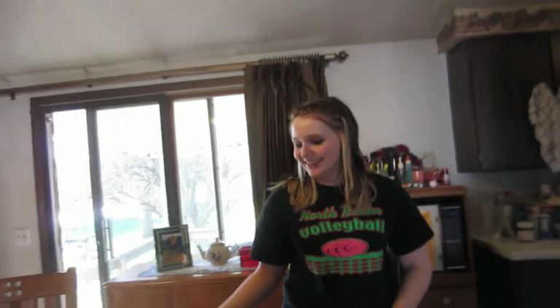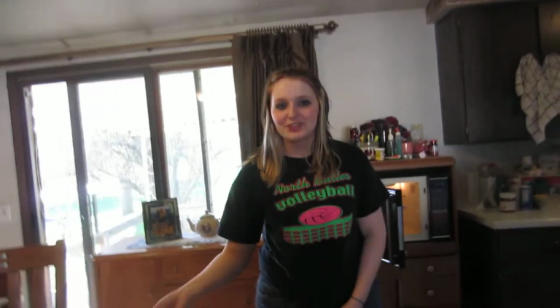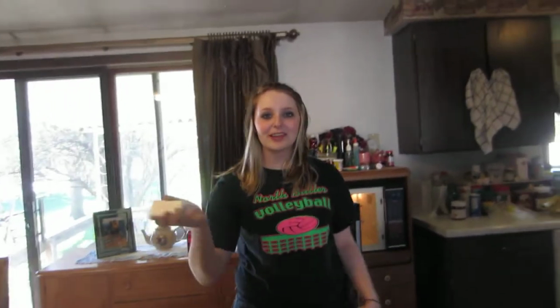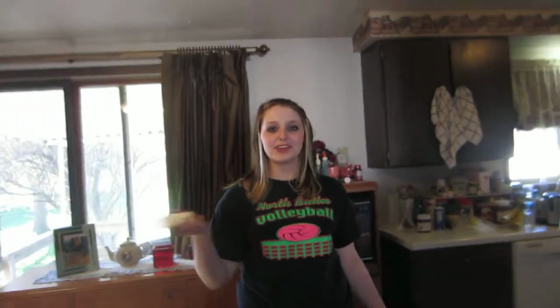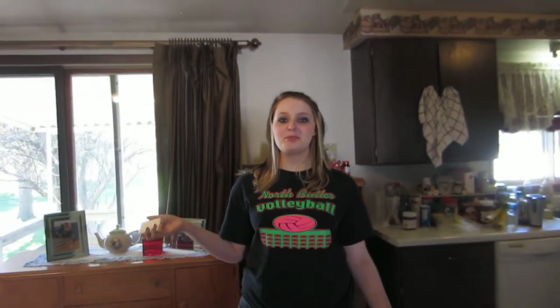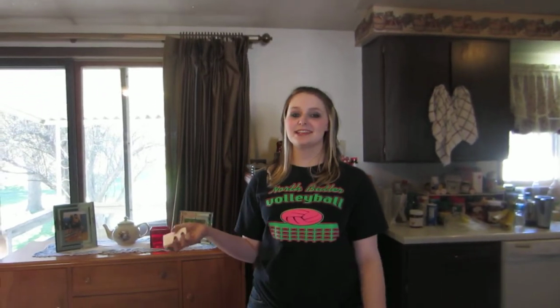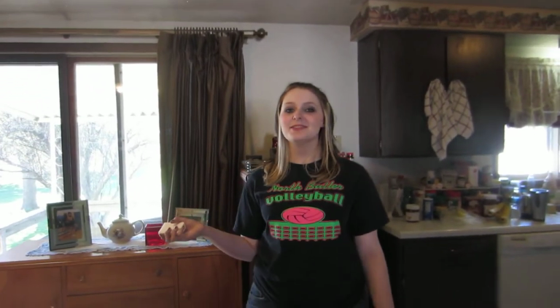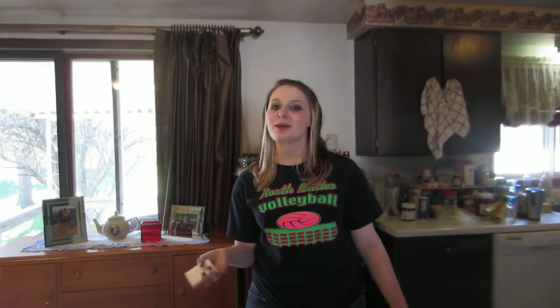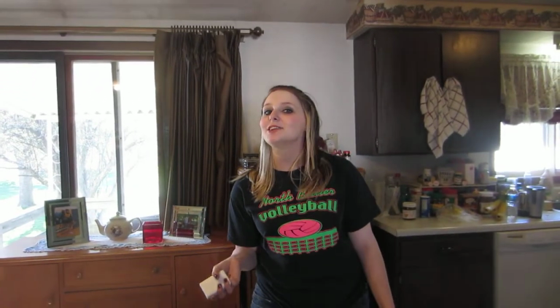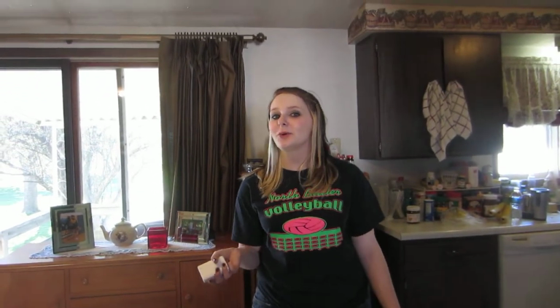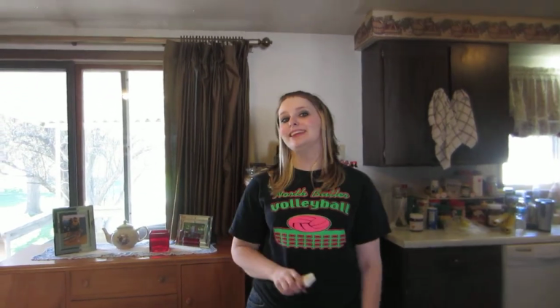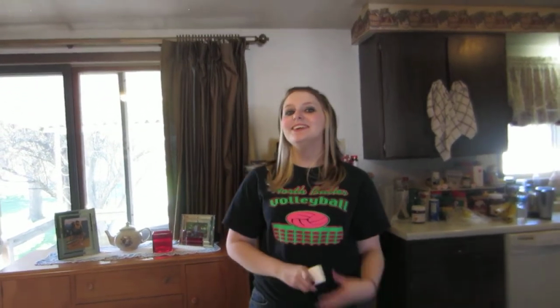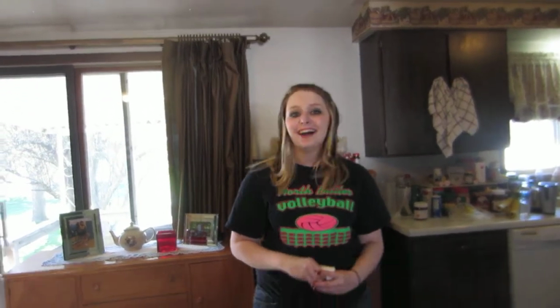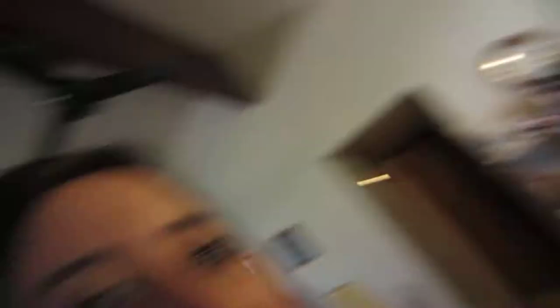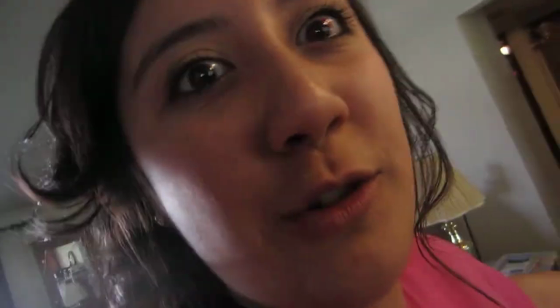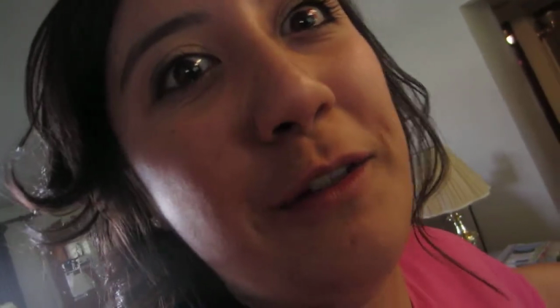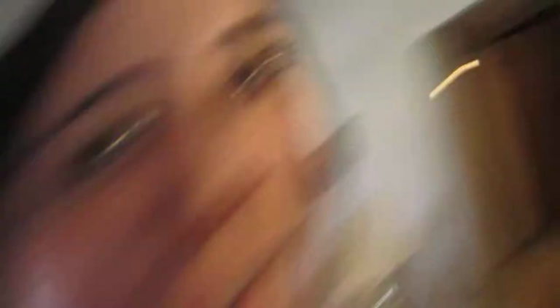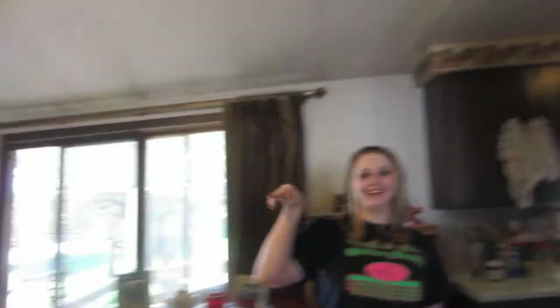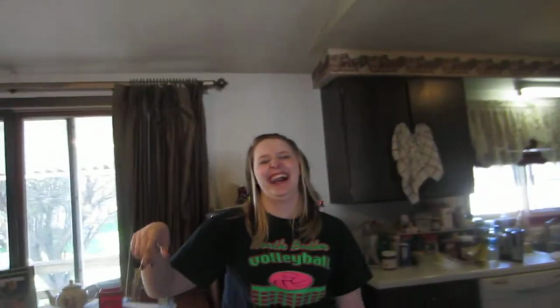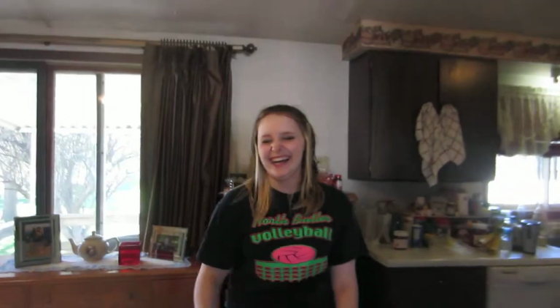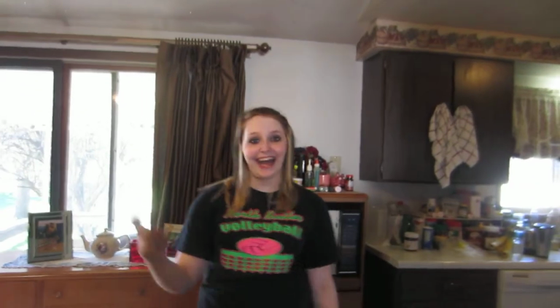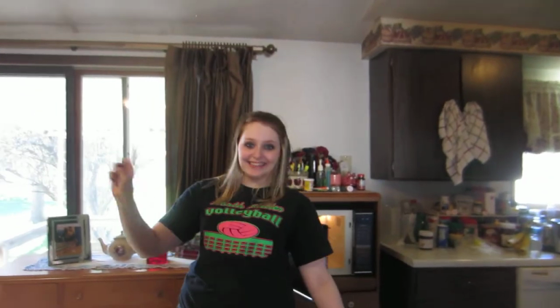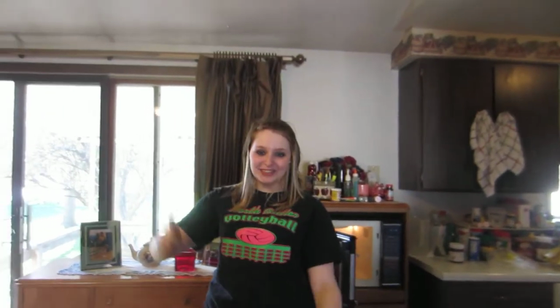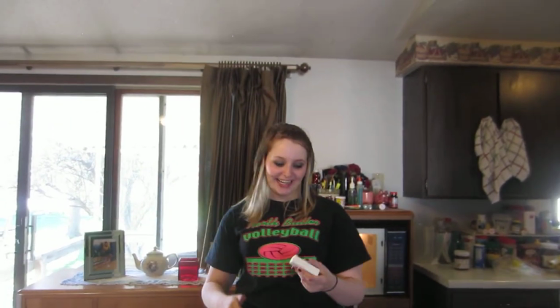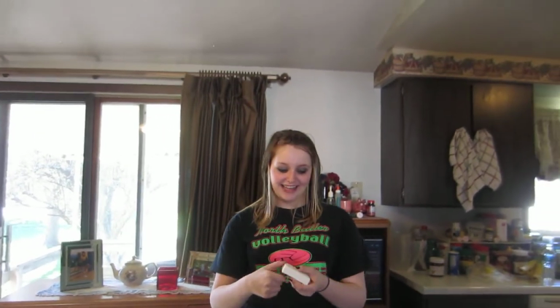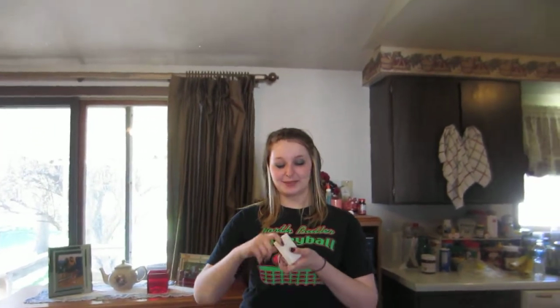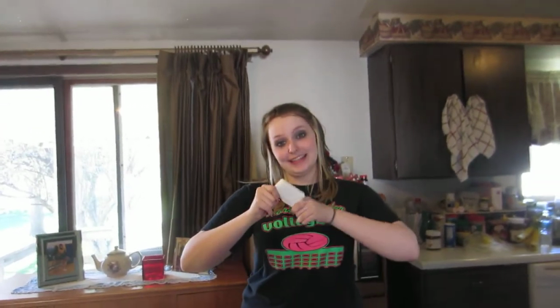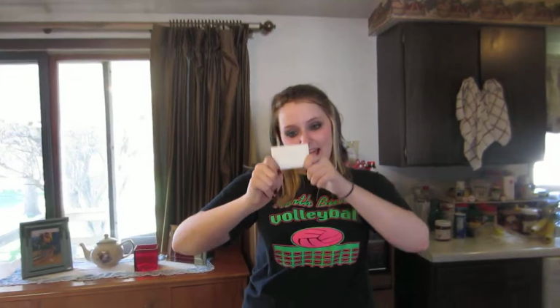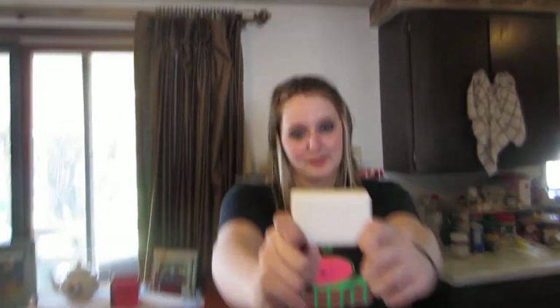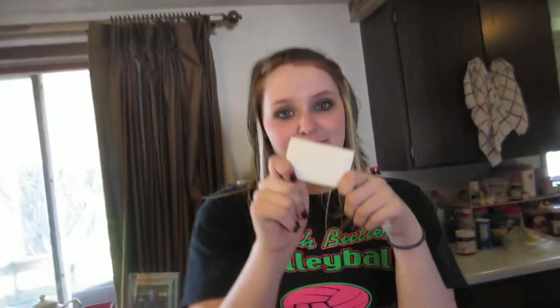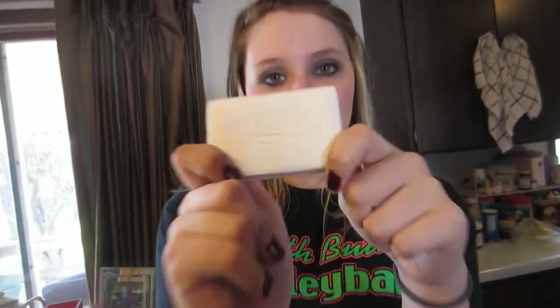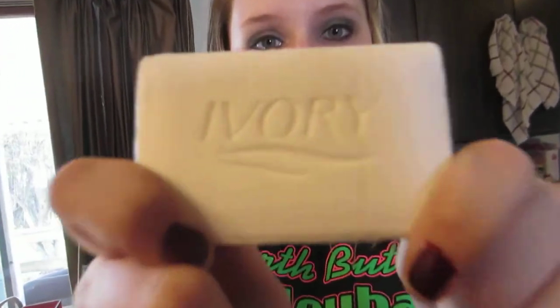So today we're gonna do an experiment that Steve Spangler told me to do. Steve Spangler — on YouTube. And it's with this Ivory soap.